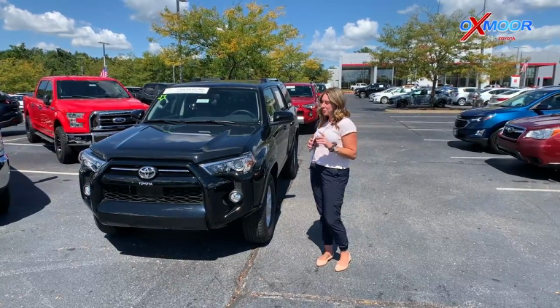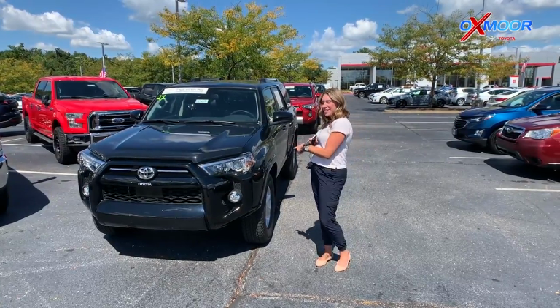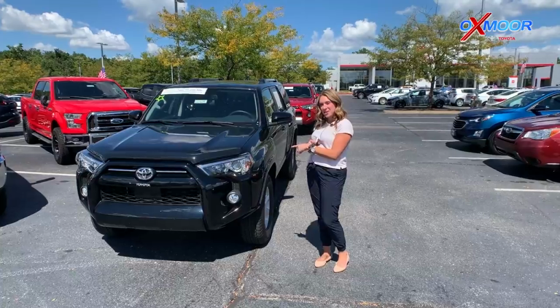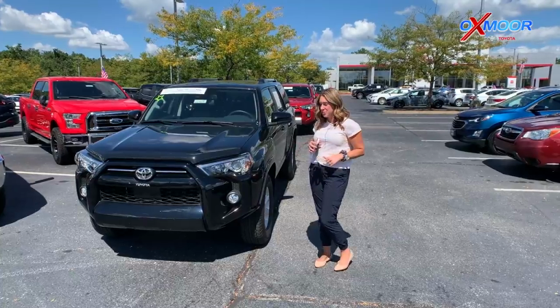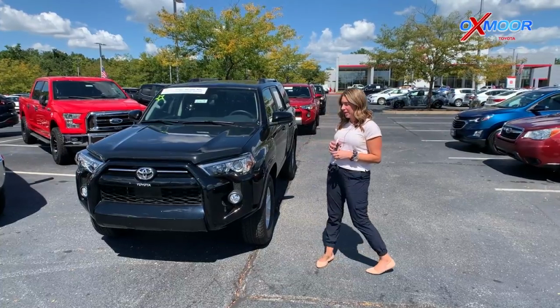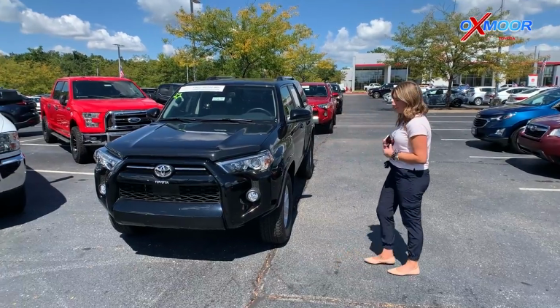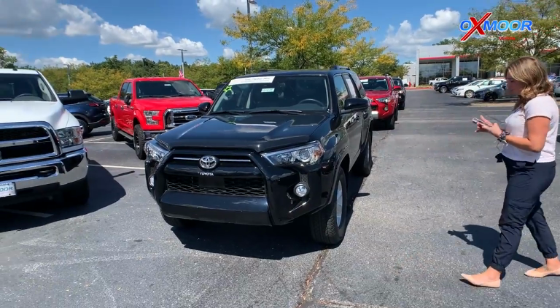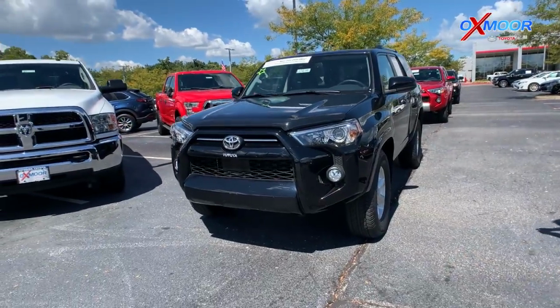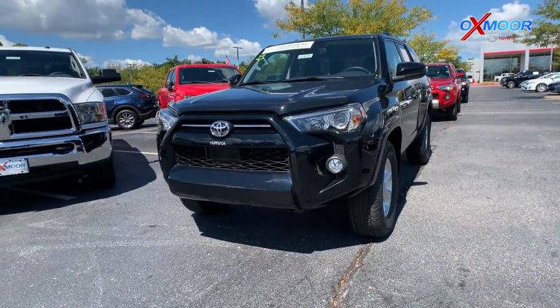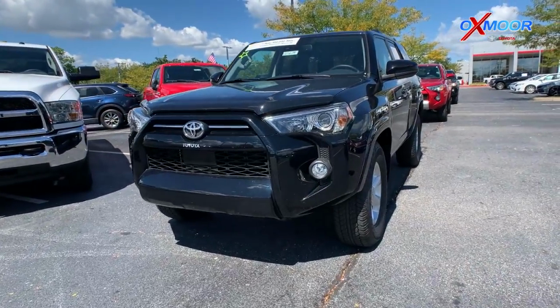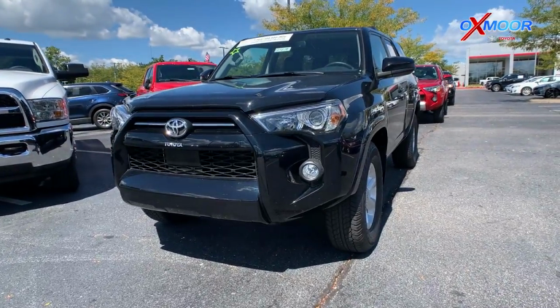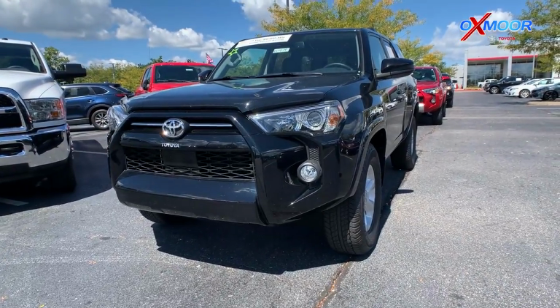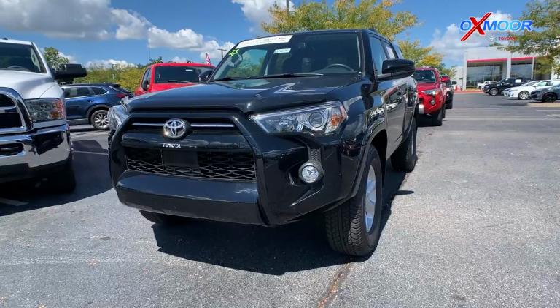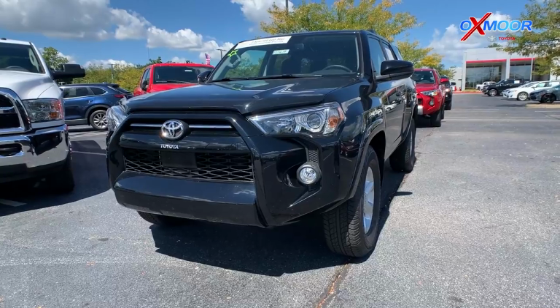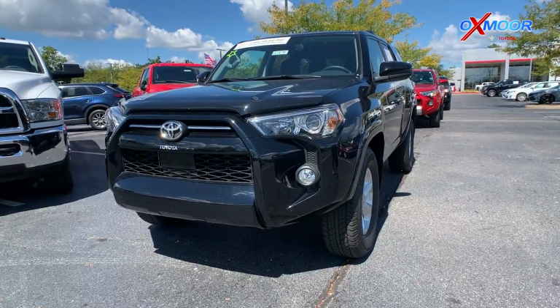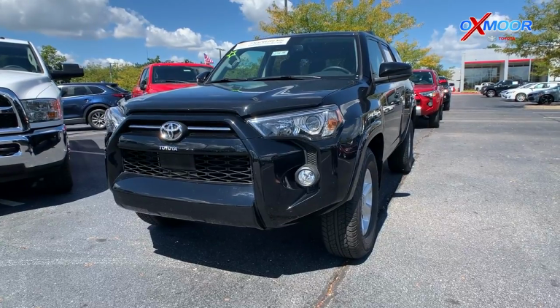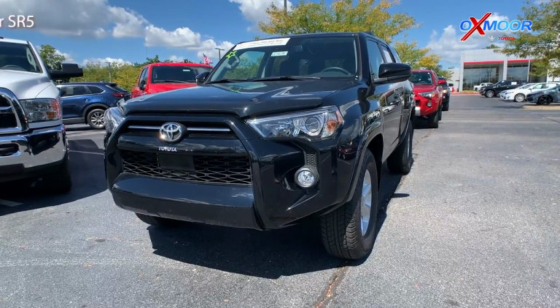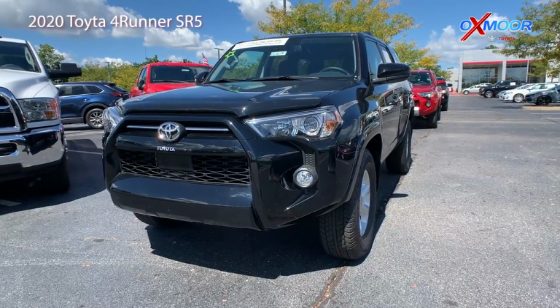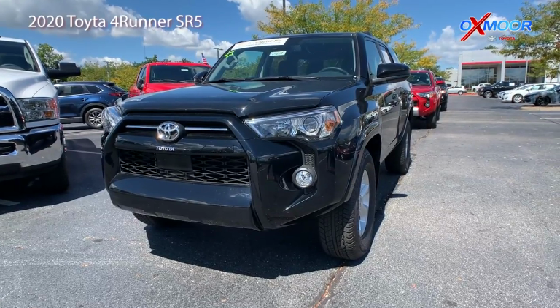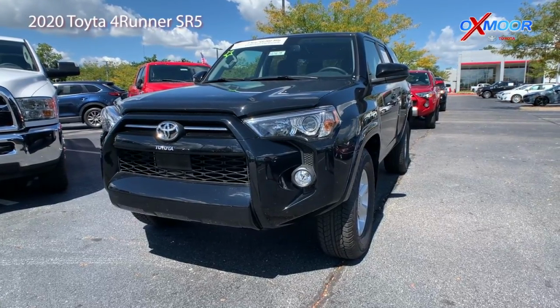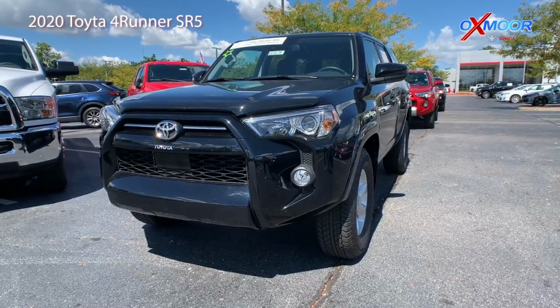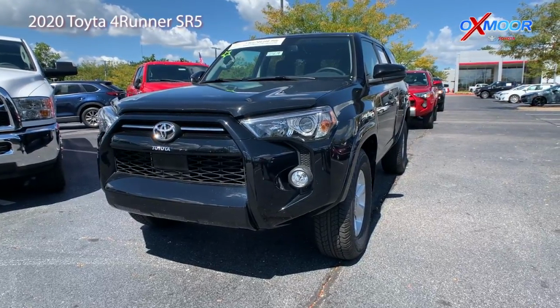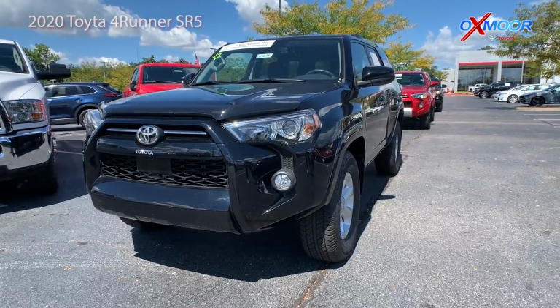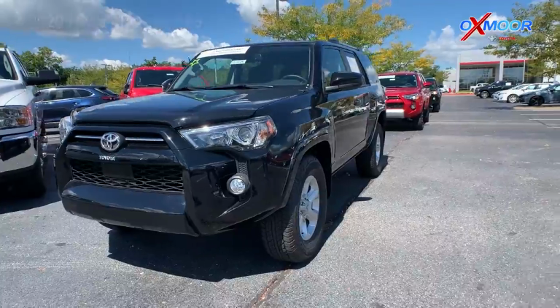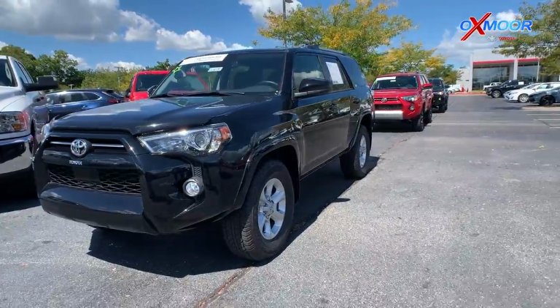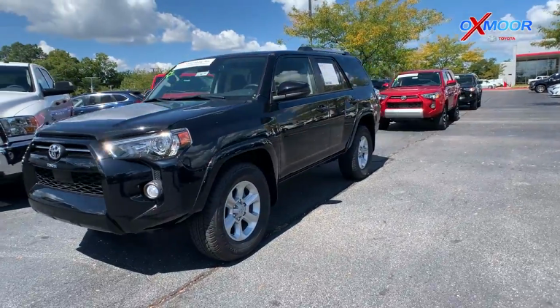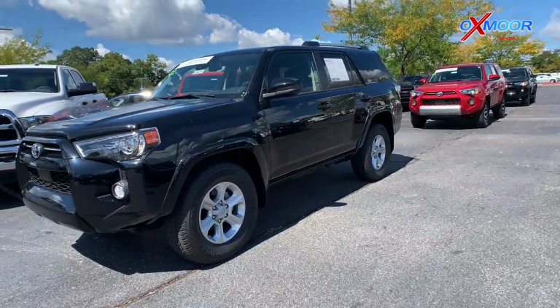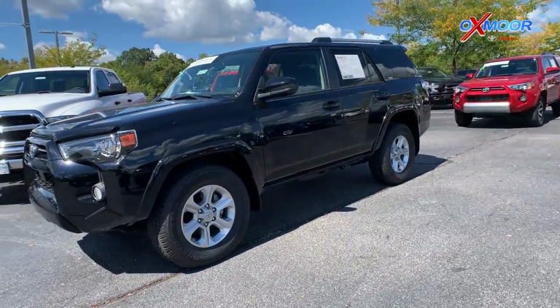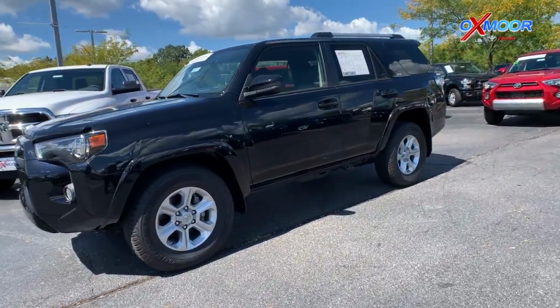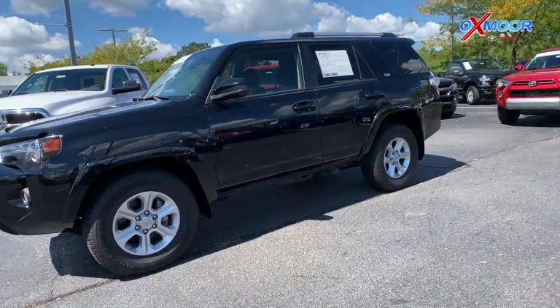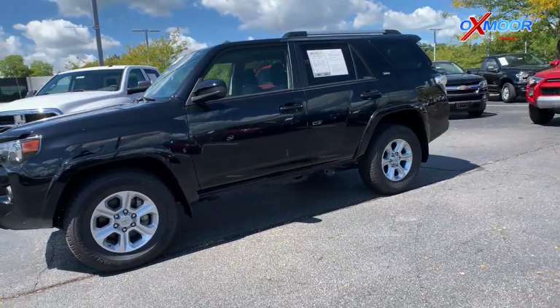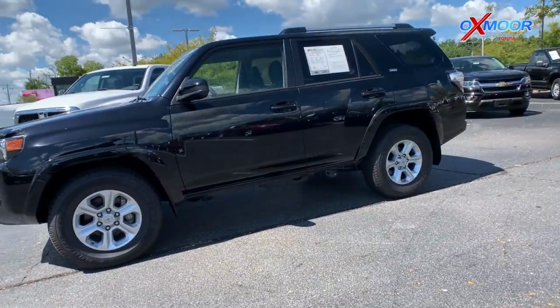We're going to go ahead and start with this one right here. This is a 2020 Toyota 4Runner SR5. The exterior color is called Midnight Black Metallic. This one is certified.